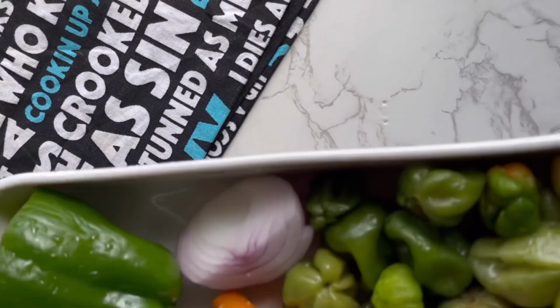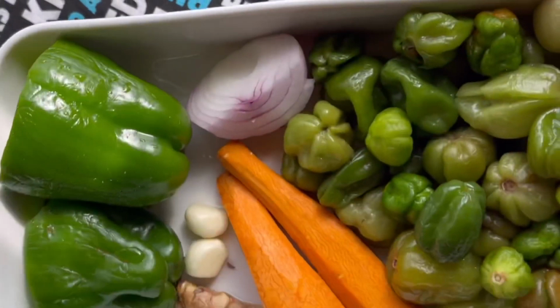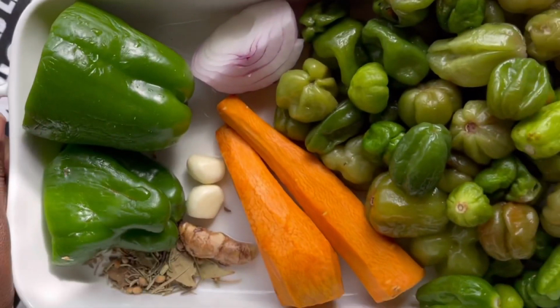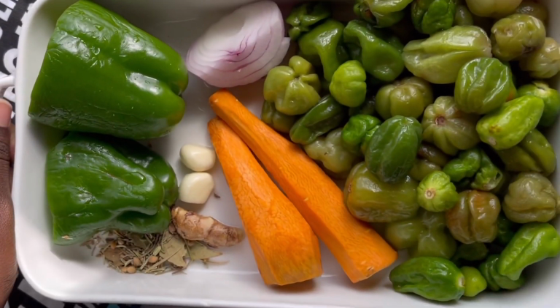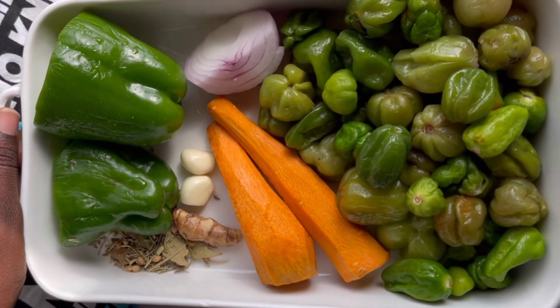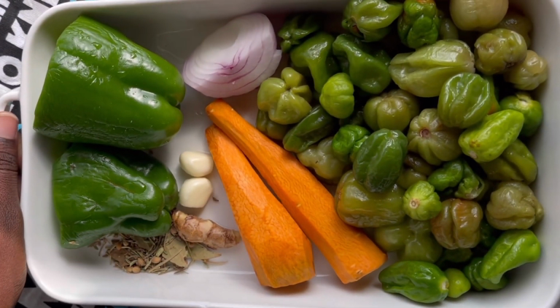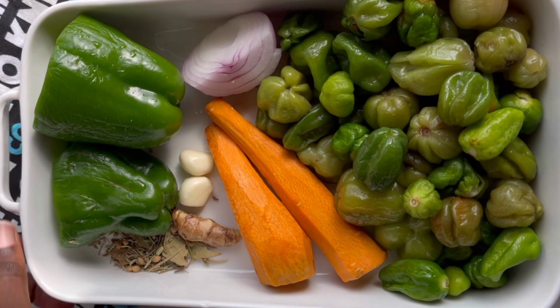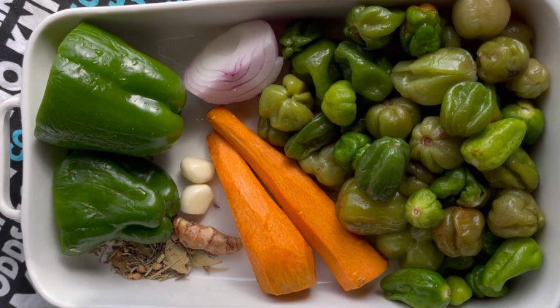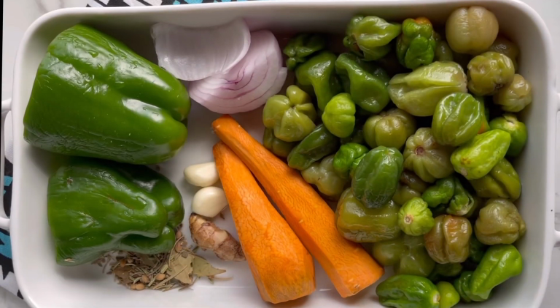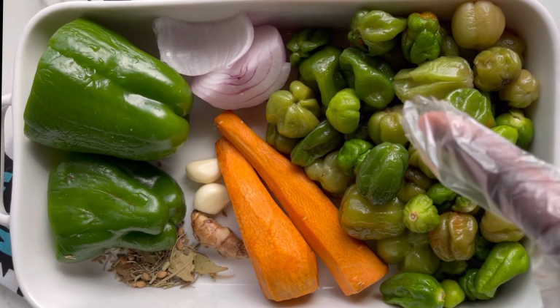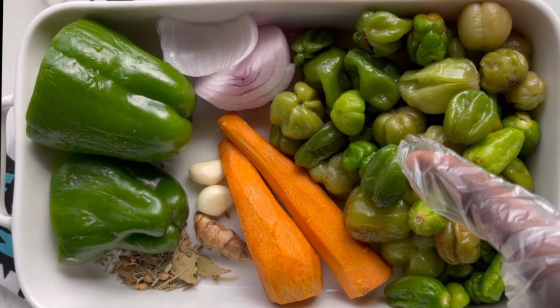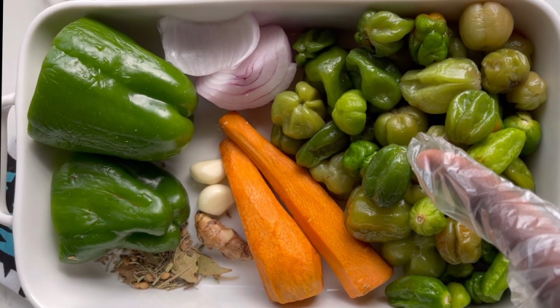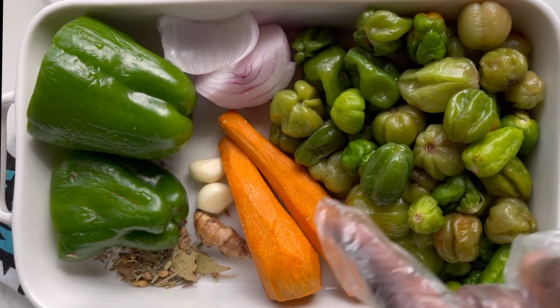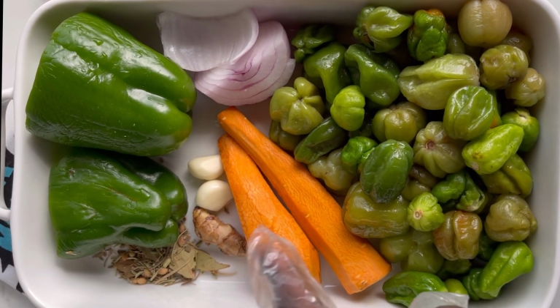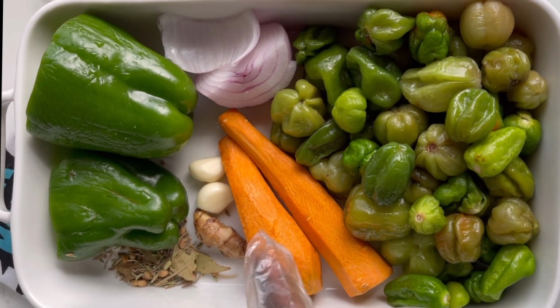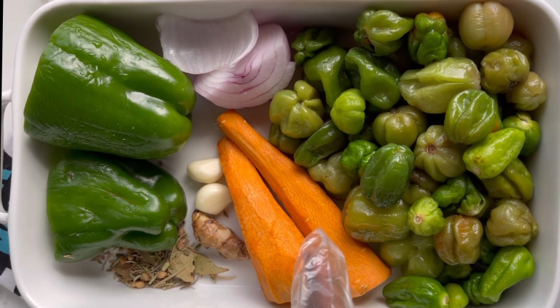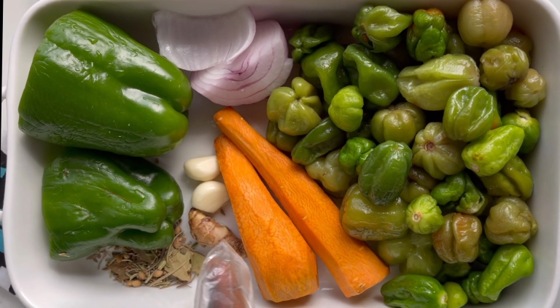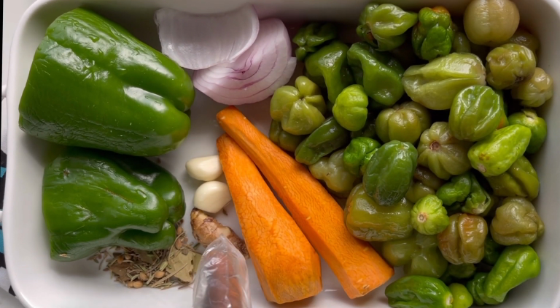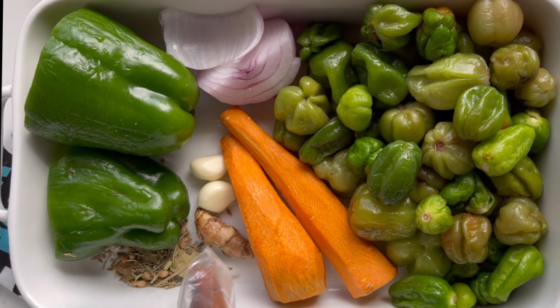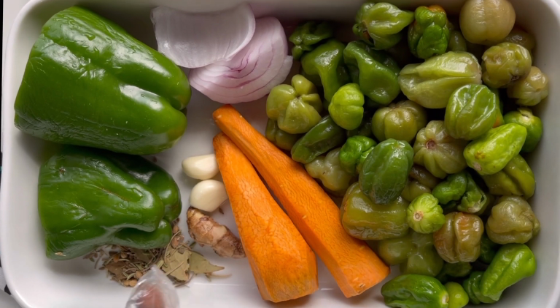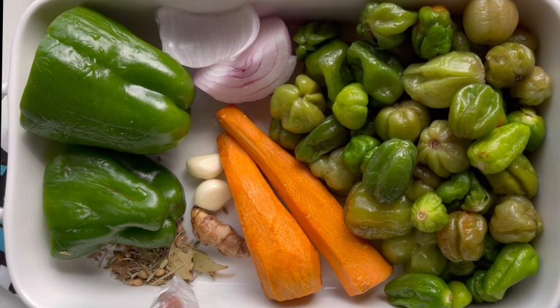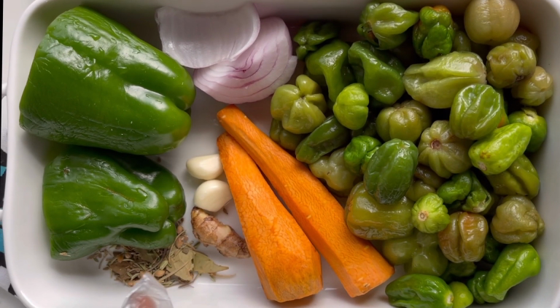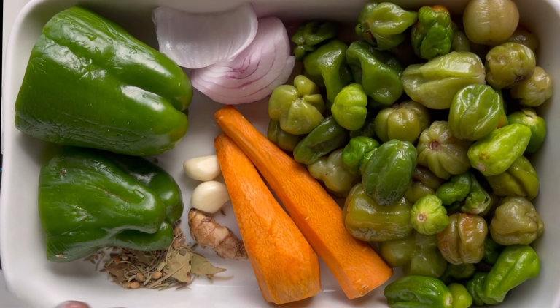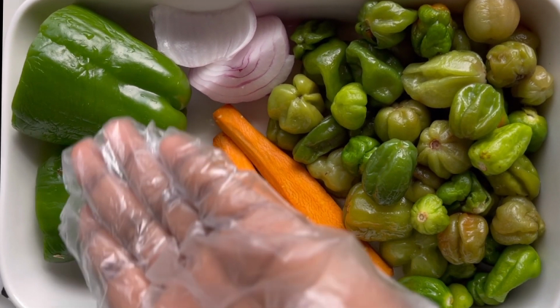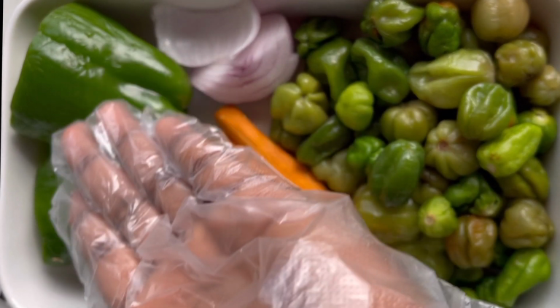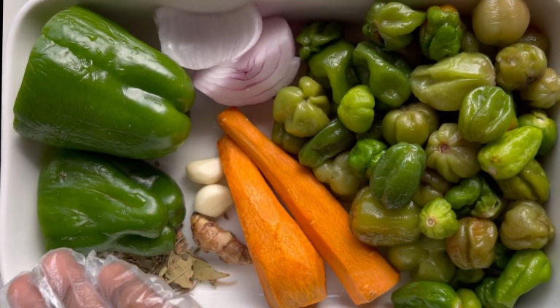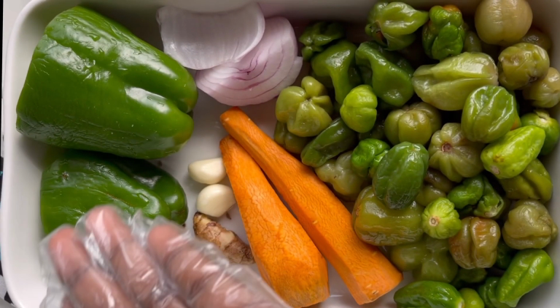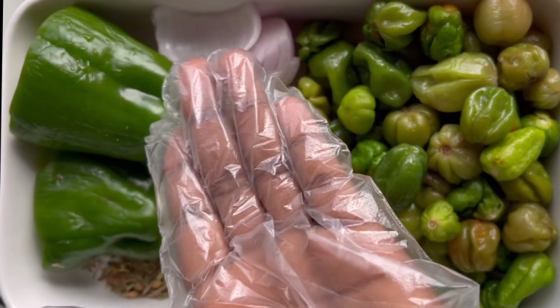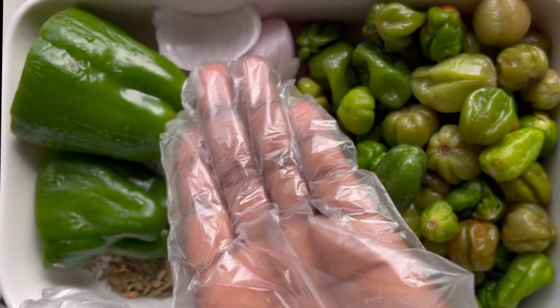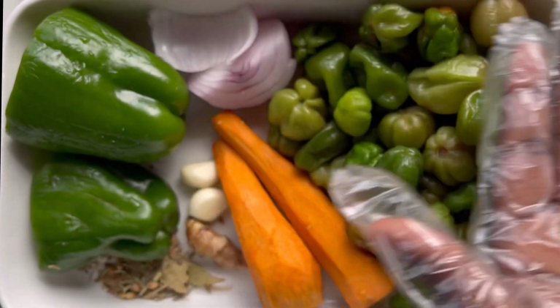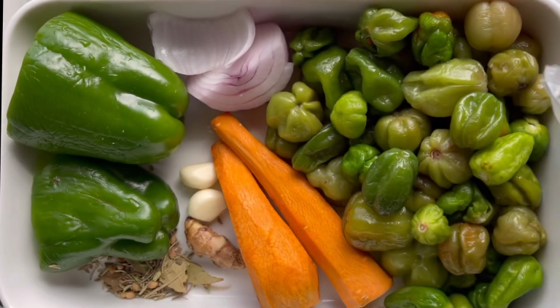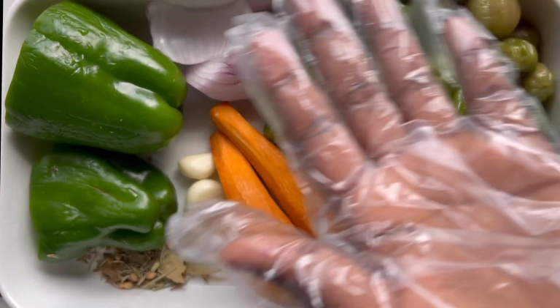I'm going to start off by prepping our ingredients. For my ingredients I use green pepper or proposito, carrots, ginger, garlic, rosemary, bay leaves, green bell pepper, and onions.